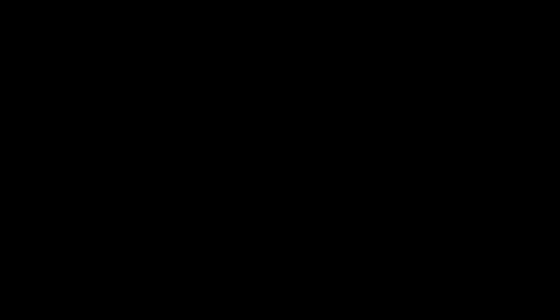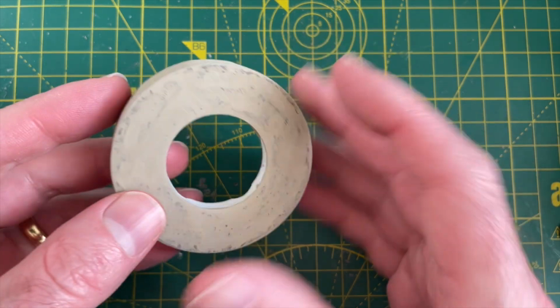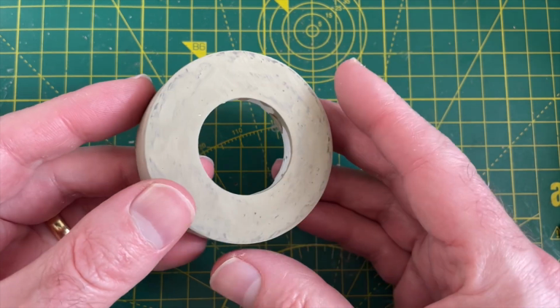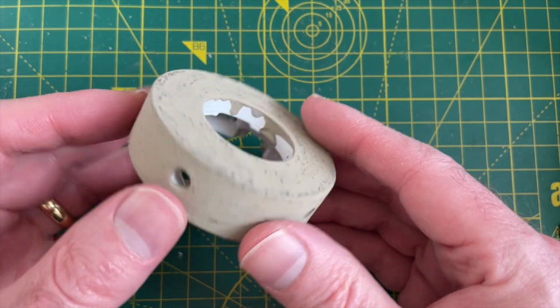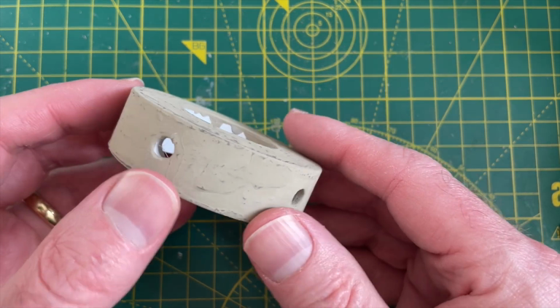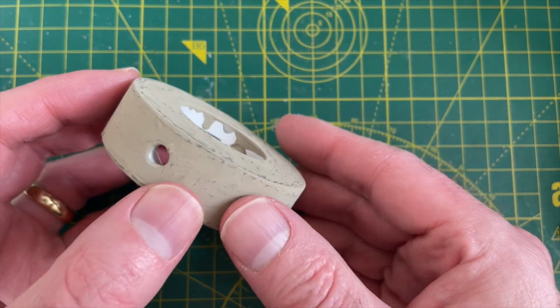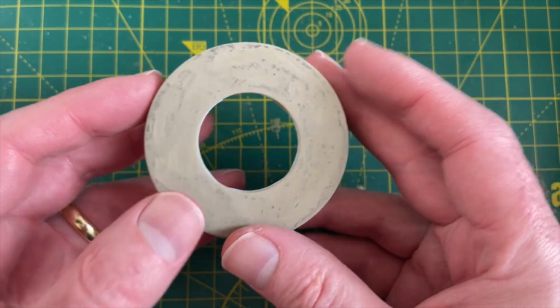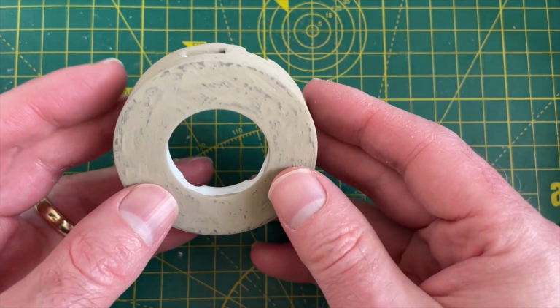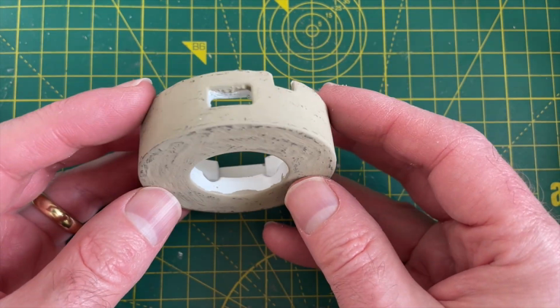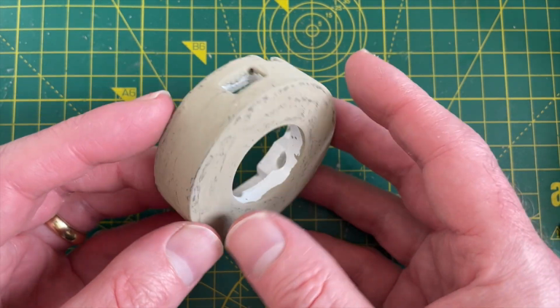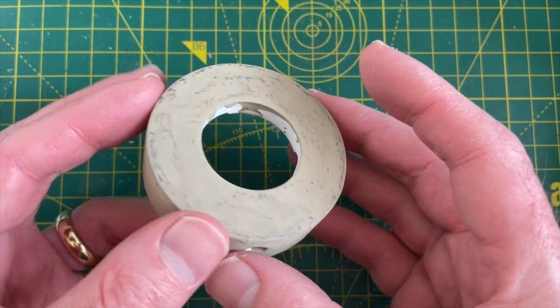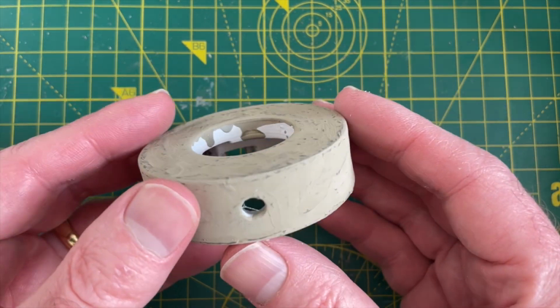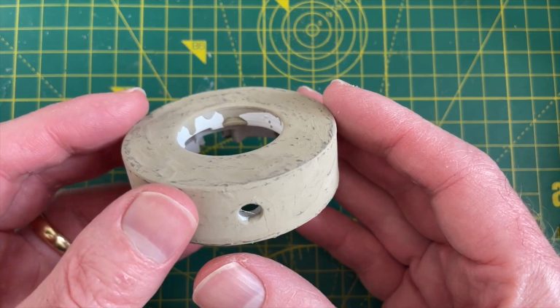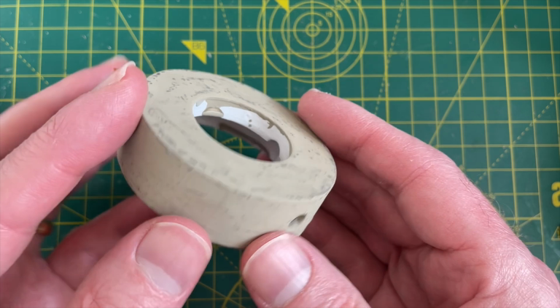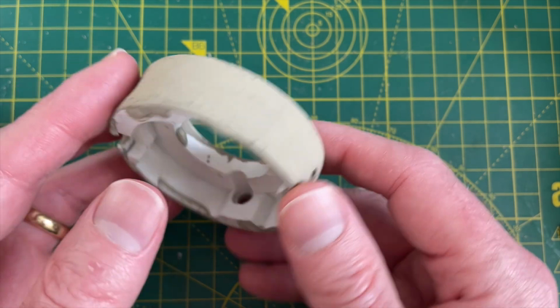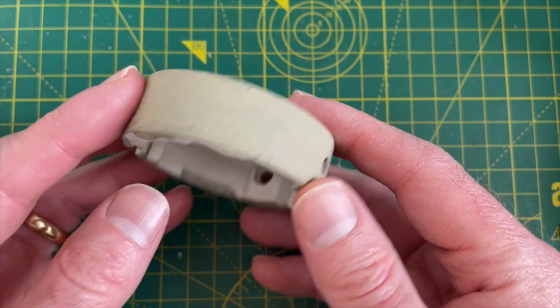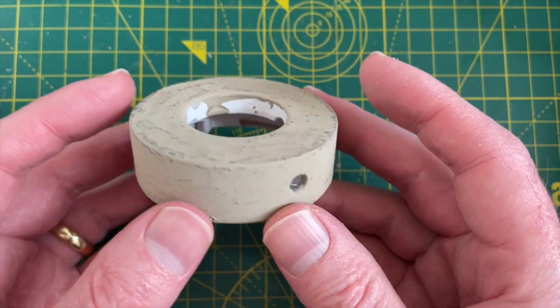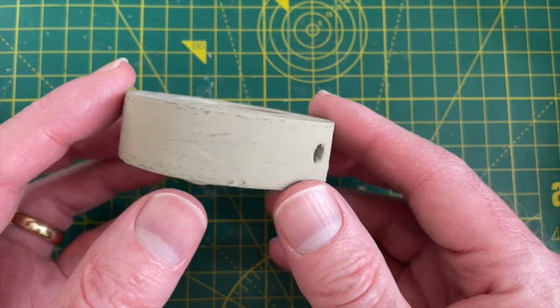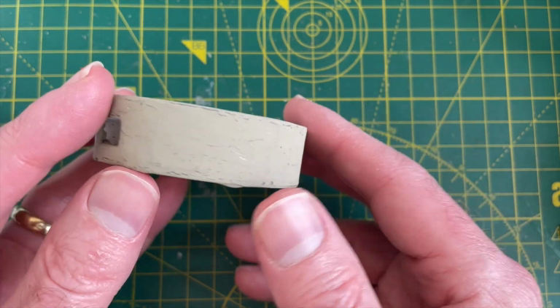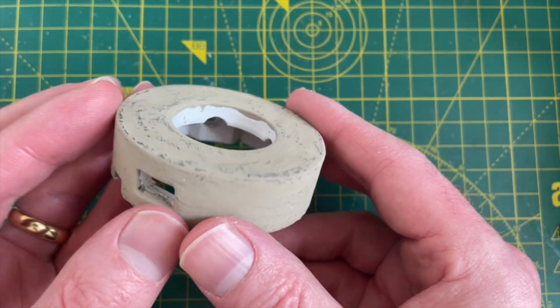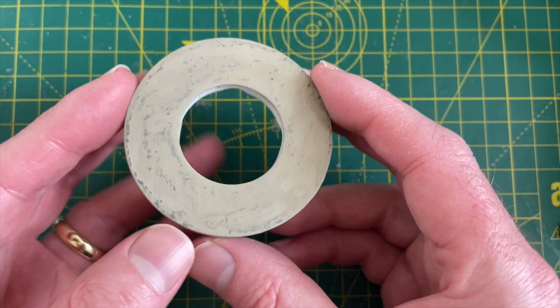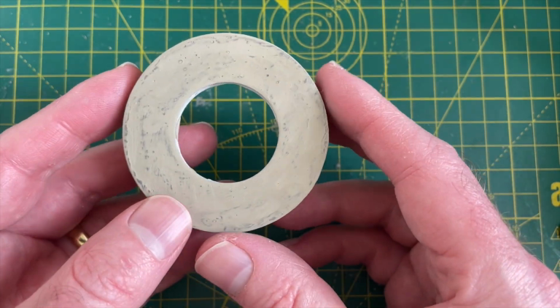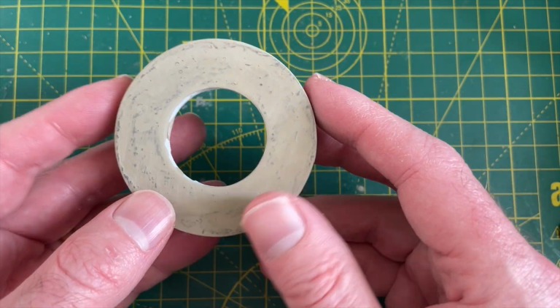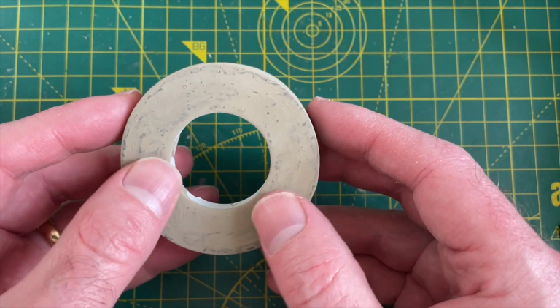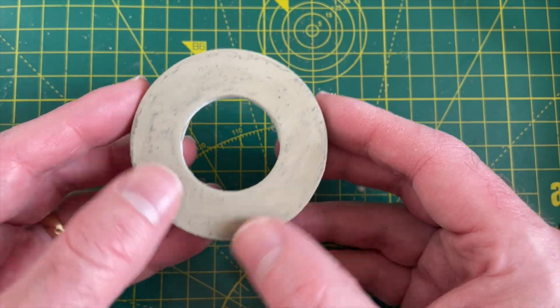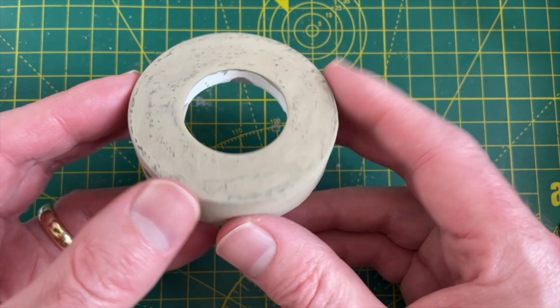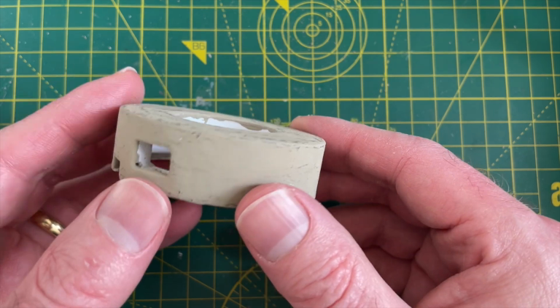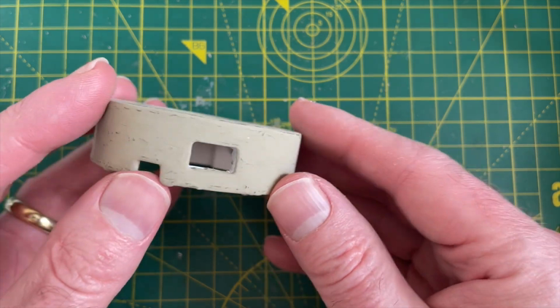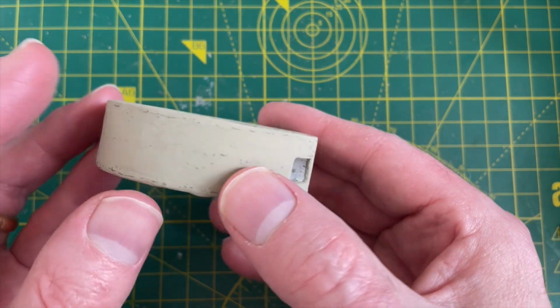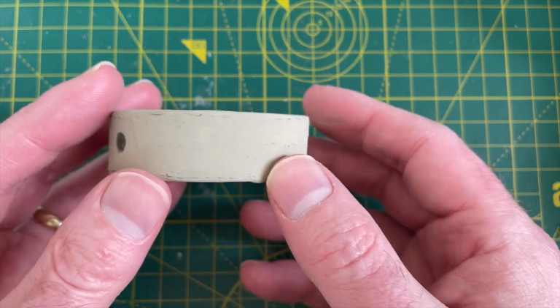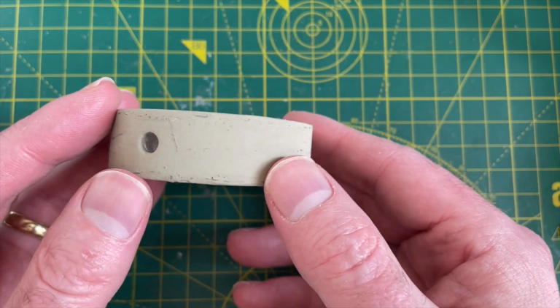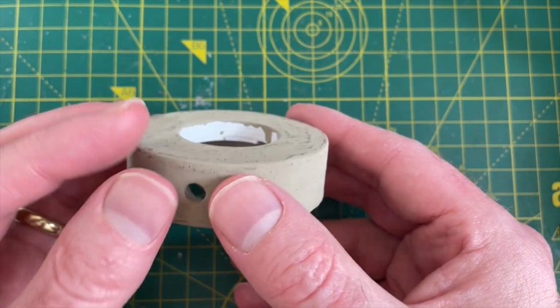It's come out reasonably well. There was a very strange interaction between the solvents in the silver paint and the undercoat I did. I got a reasonable result and I've given this a very light sanding. The surface is not quite as even as I was expecting.